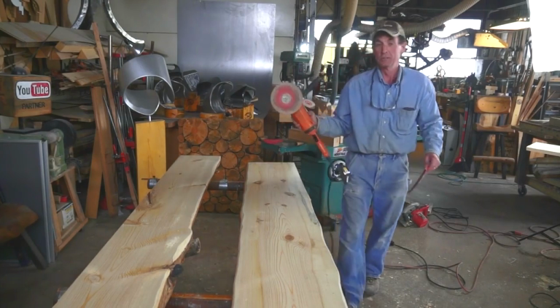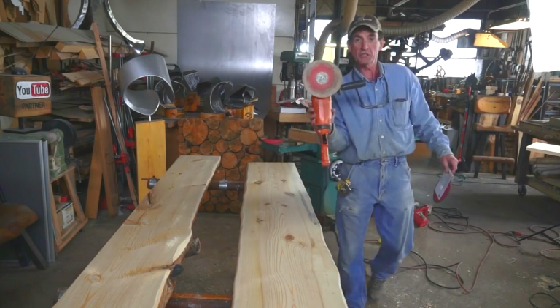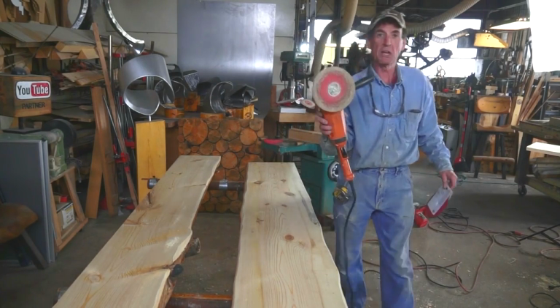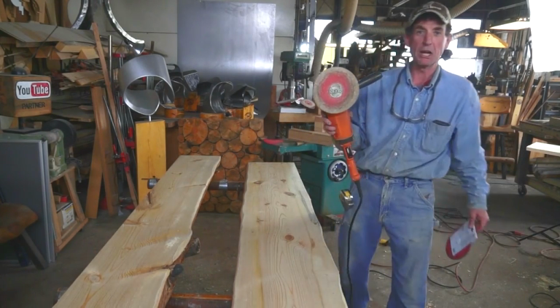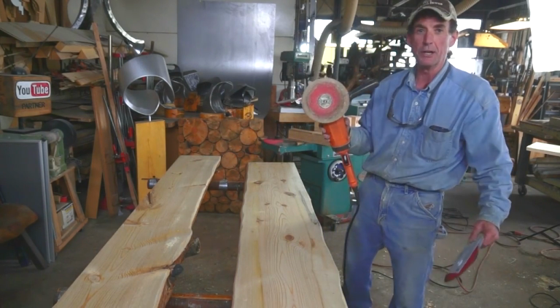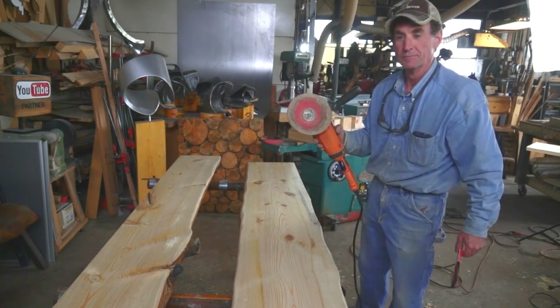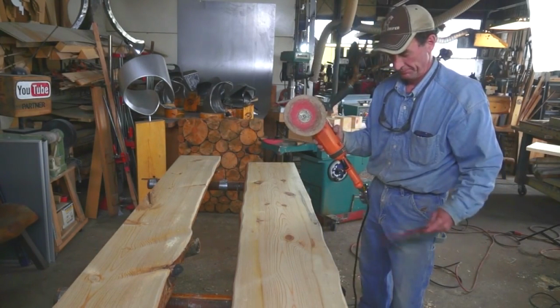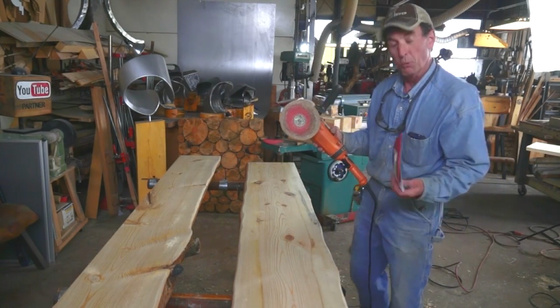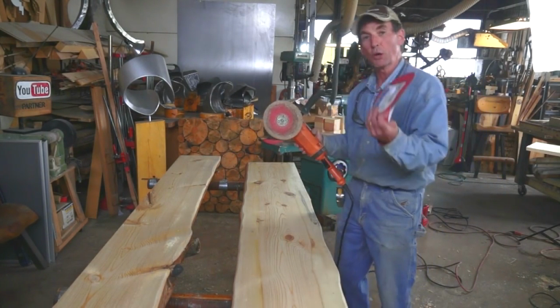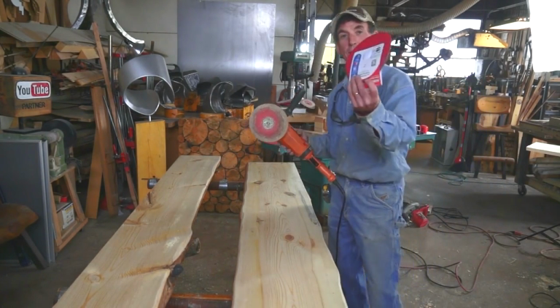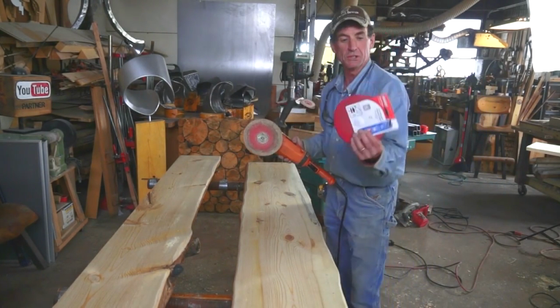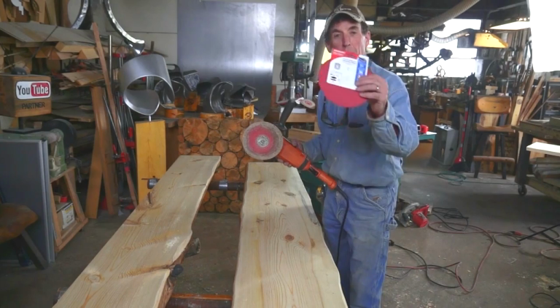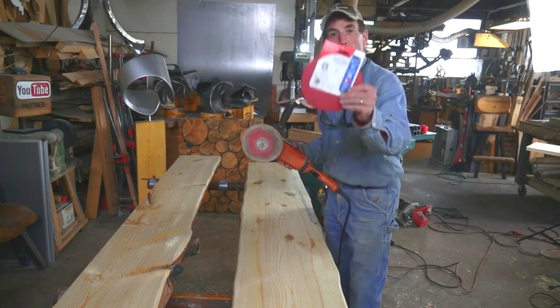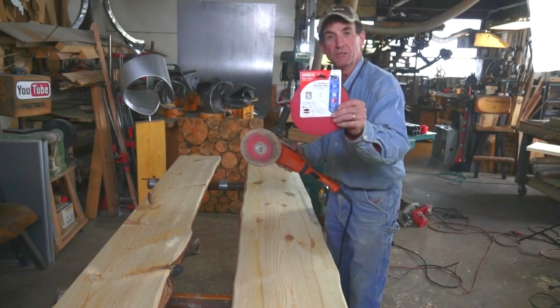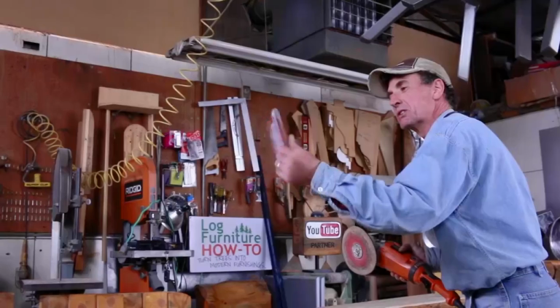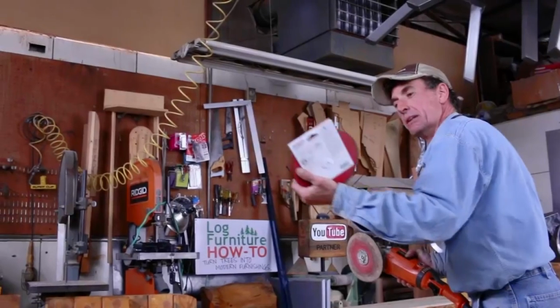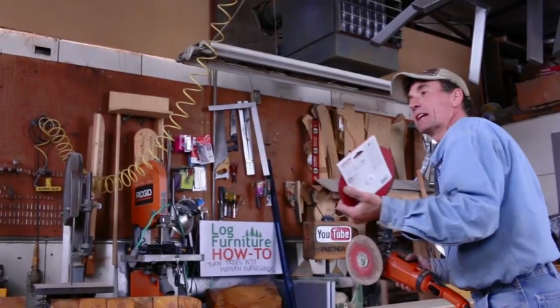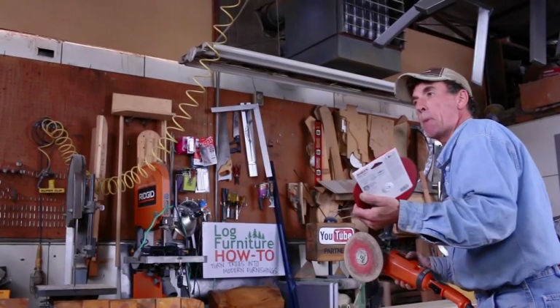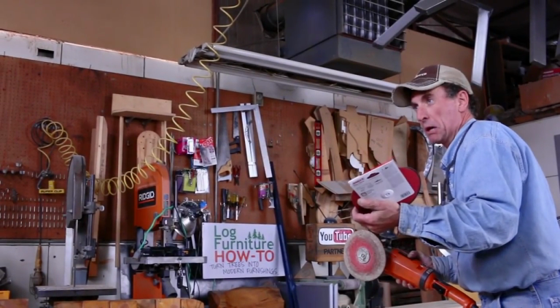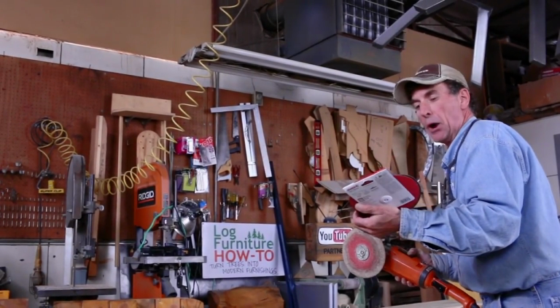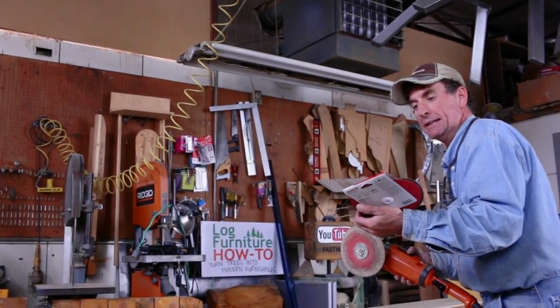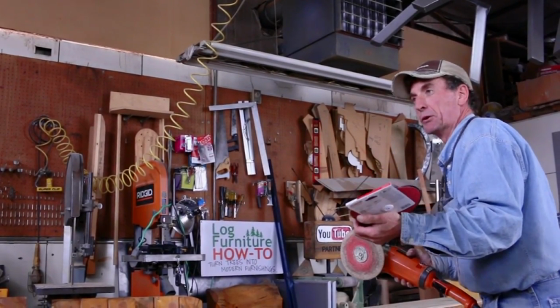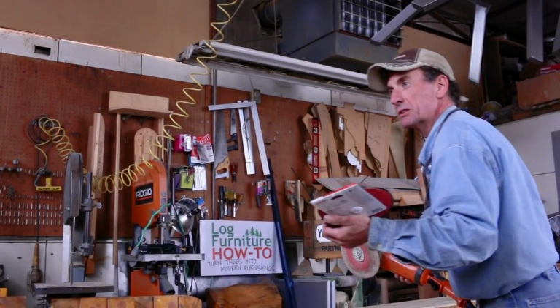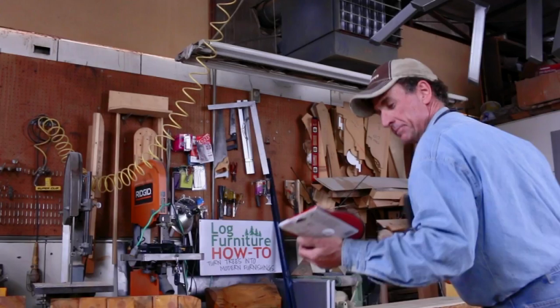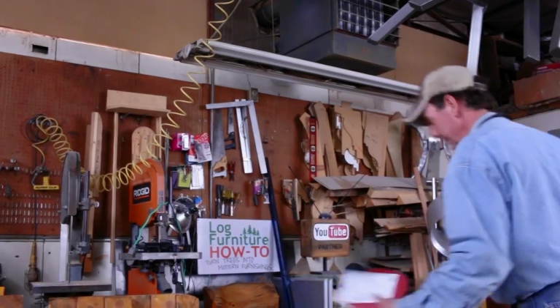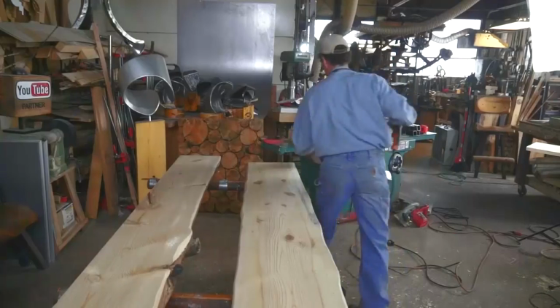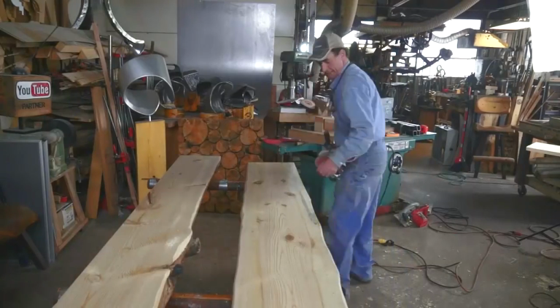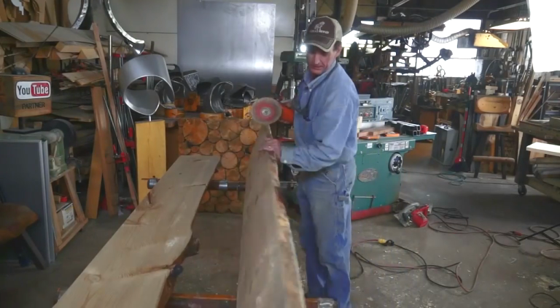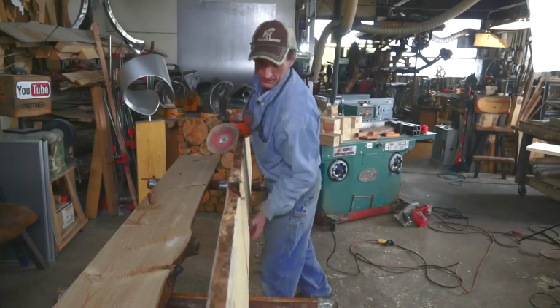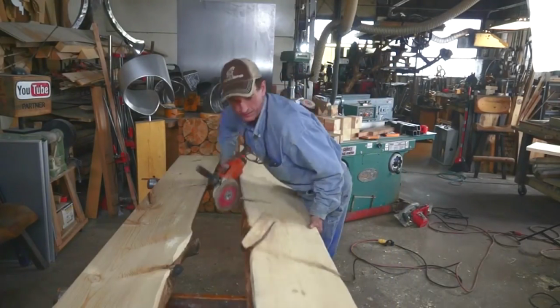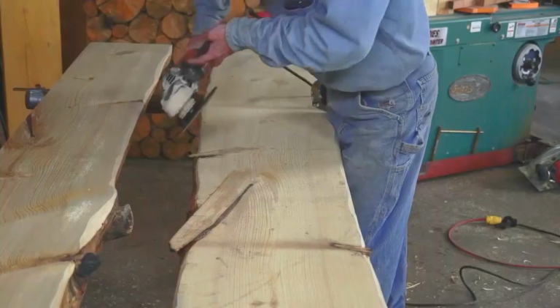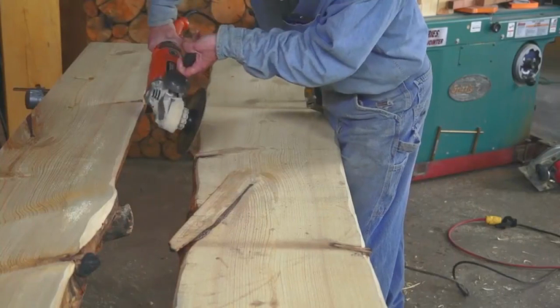This is my 7-inch angle grinder, and for woodwork I like to use these Diablo abrasive discs — they're much like sandpaper and come in a variety of grits. Here I'm using an 80 grit.